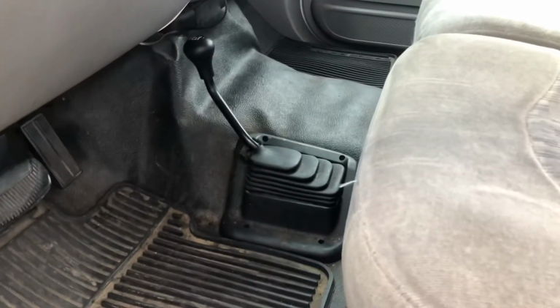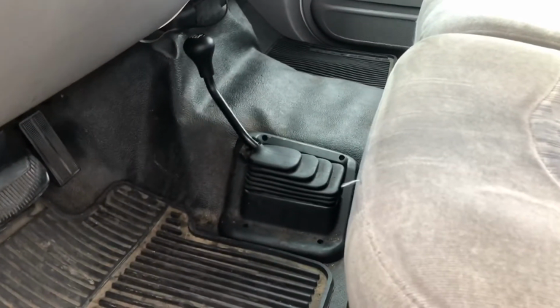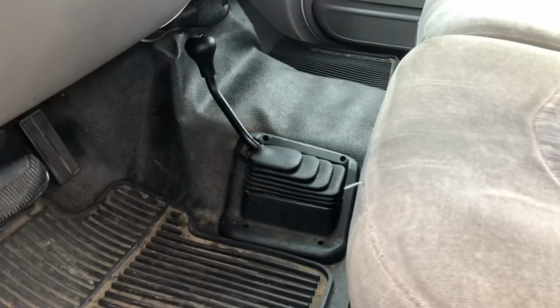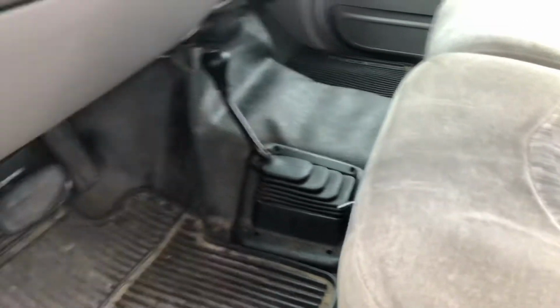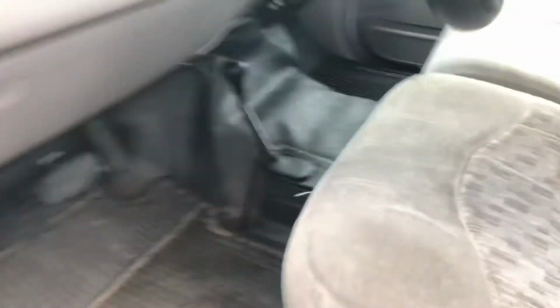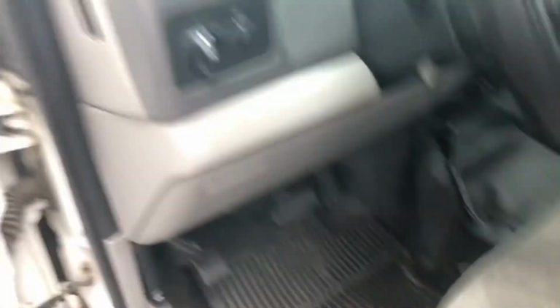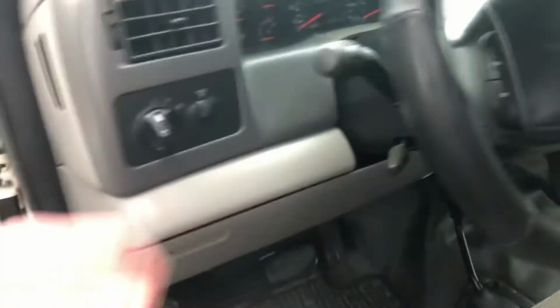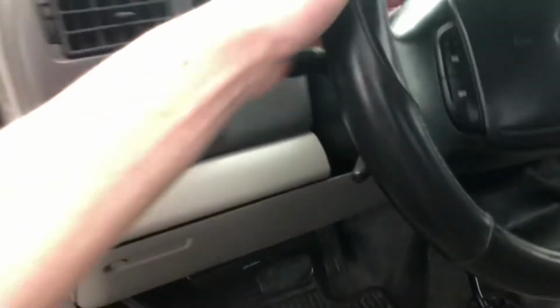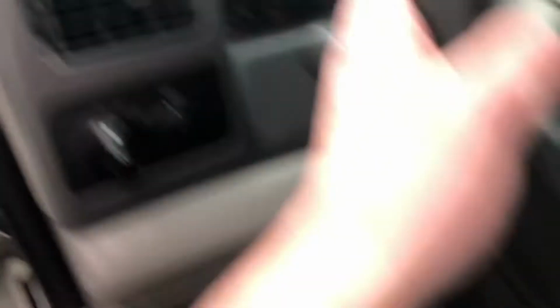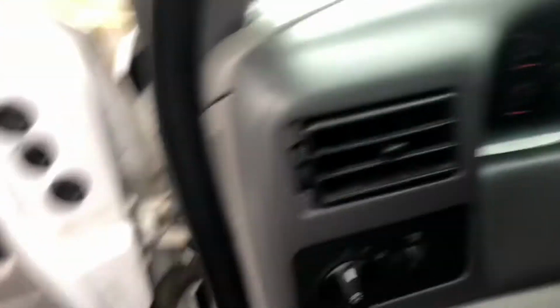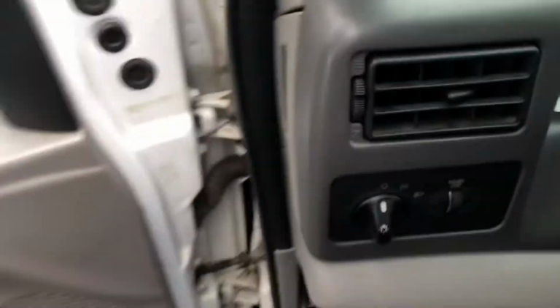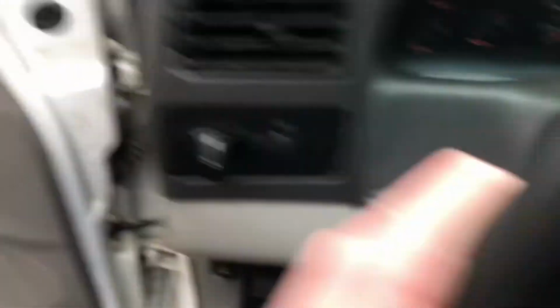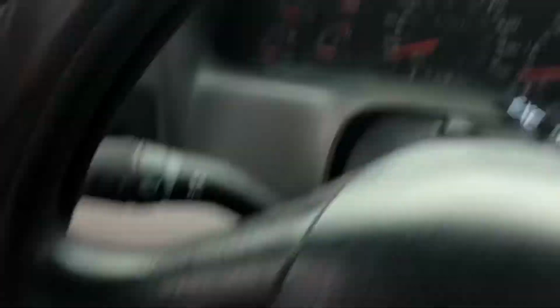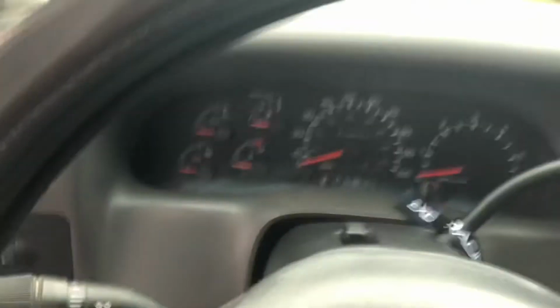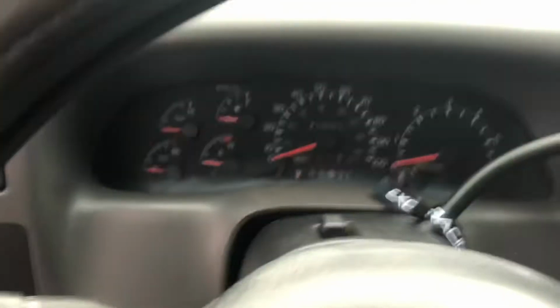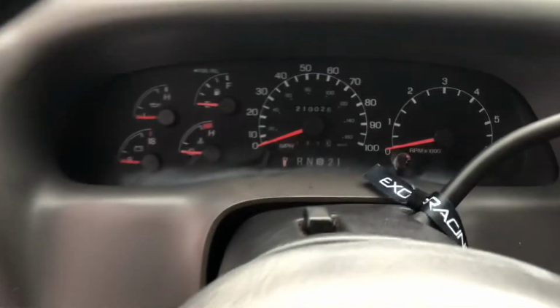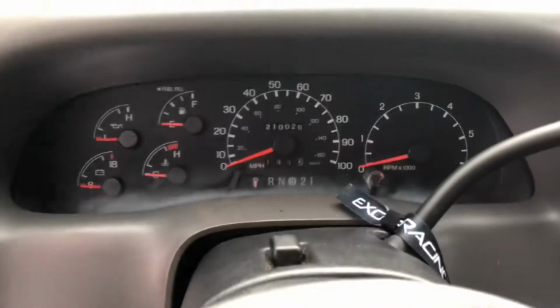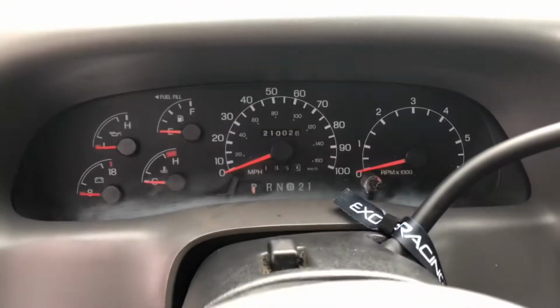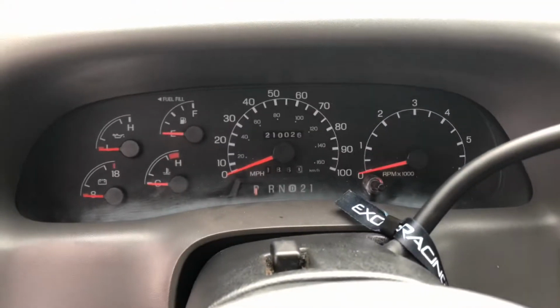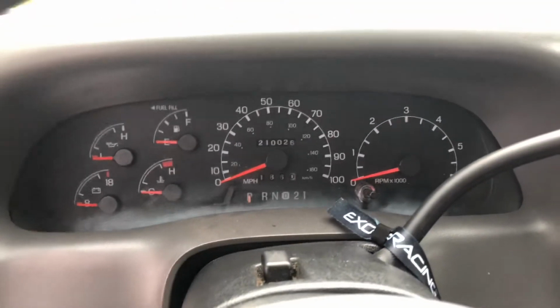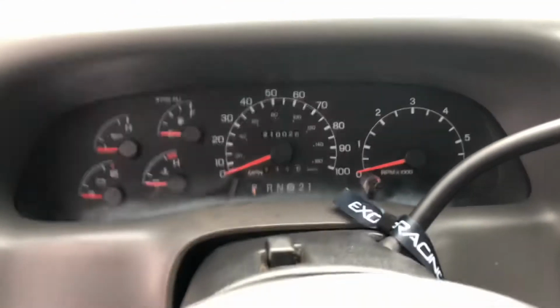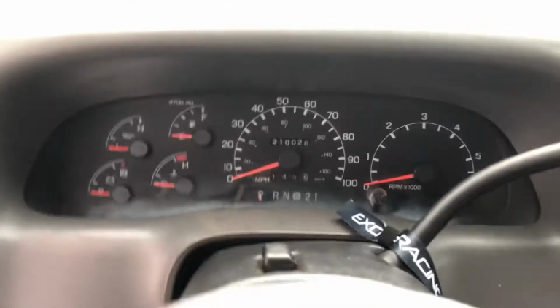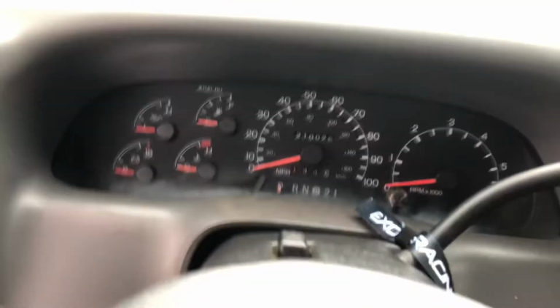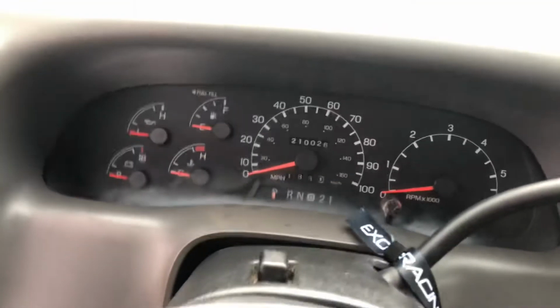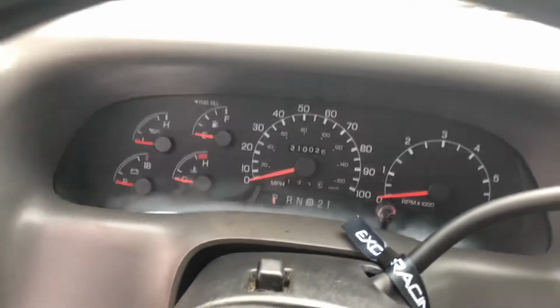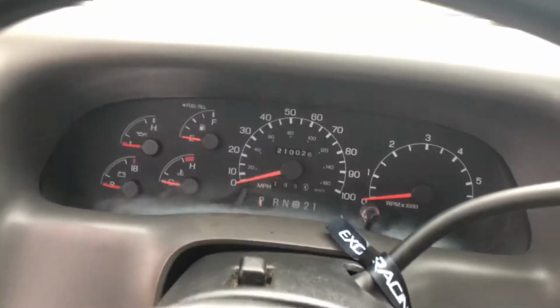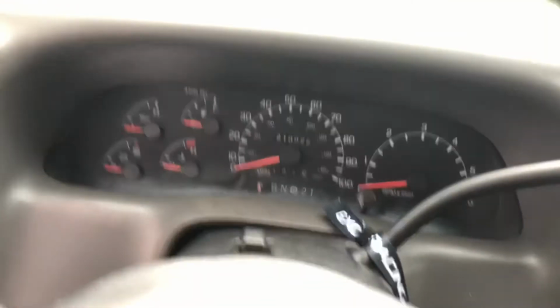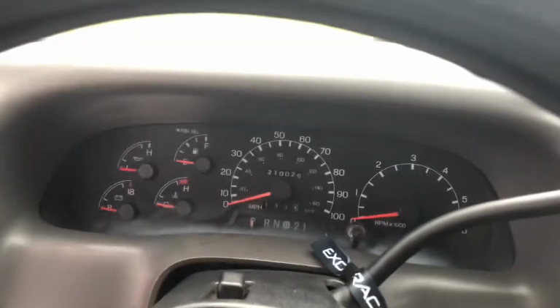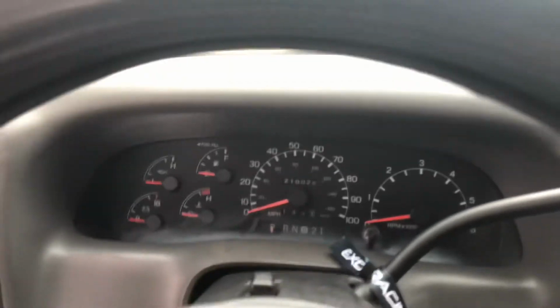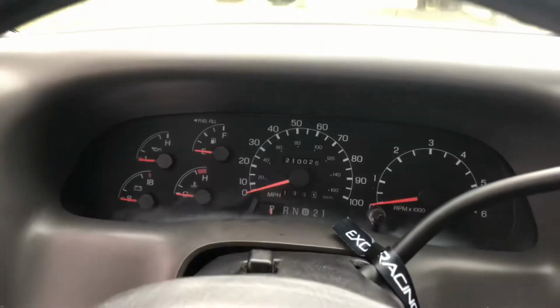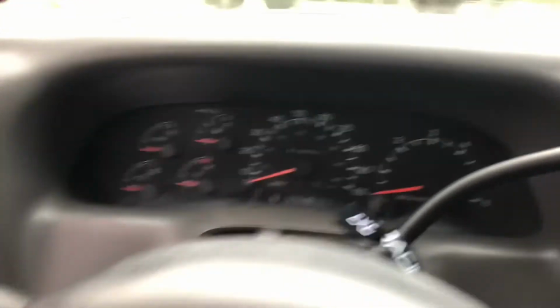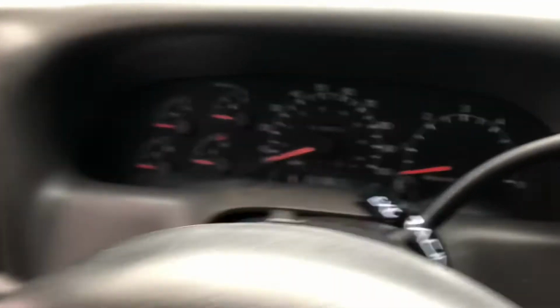Currently the truck is sitting at two hundred and ten thousand miles. Go ahead and fire up the 5.4.